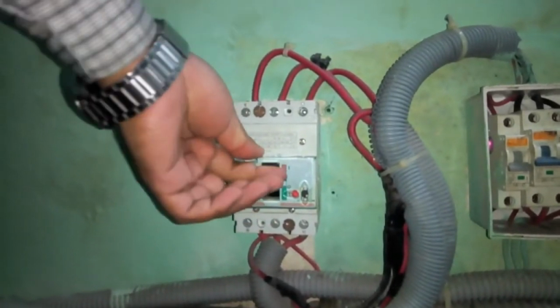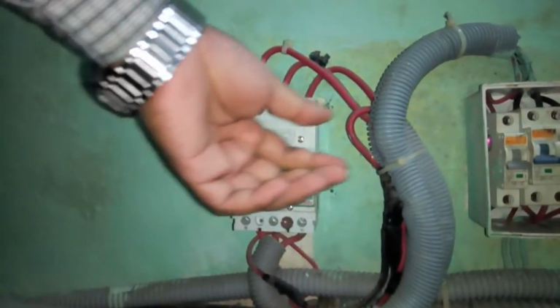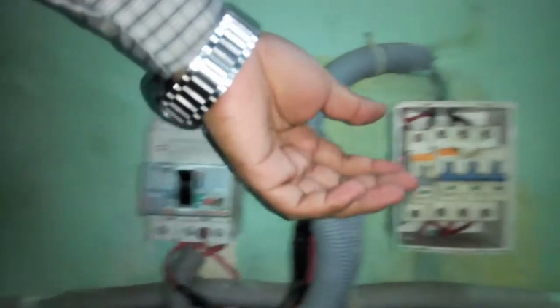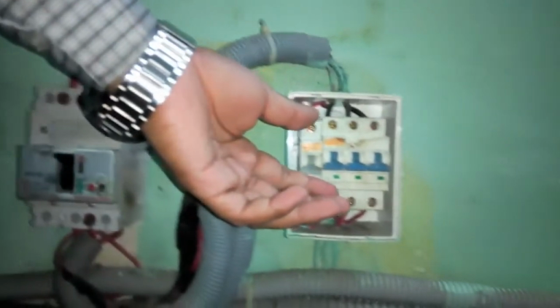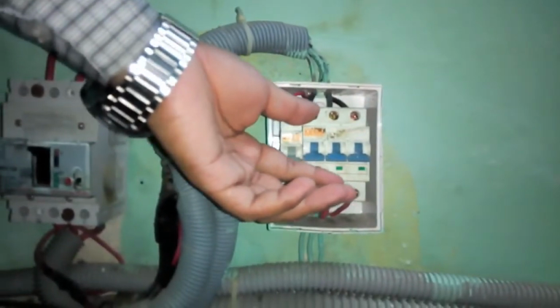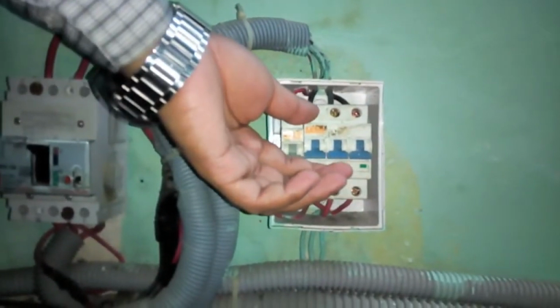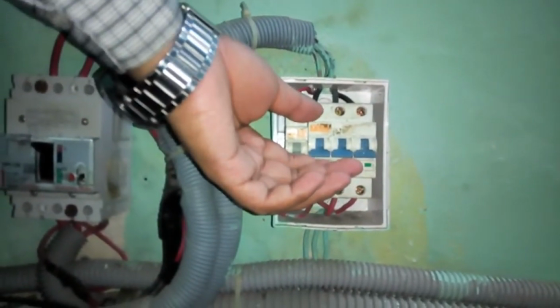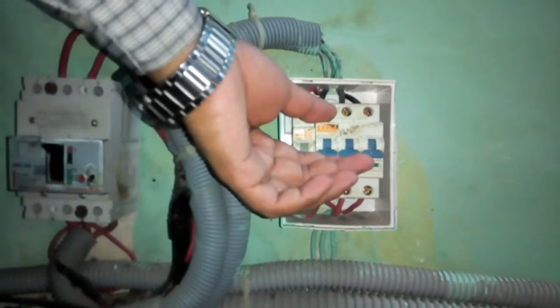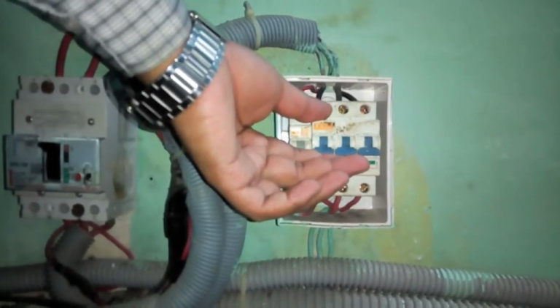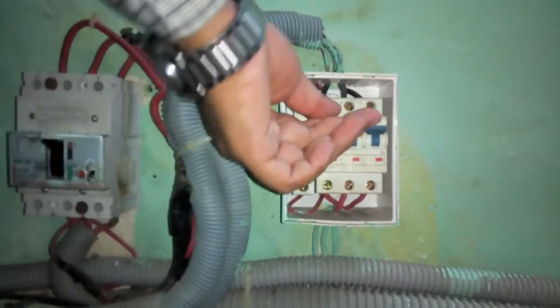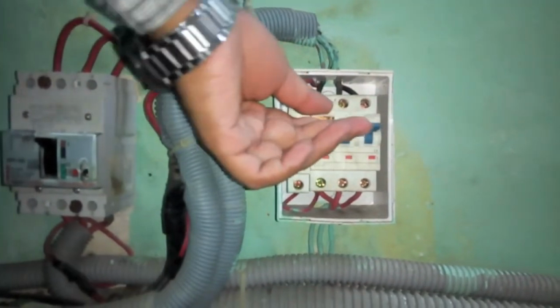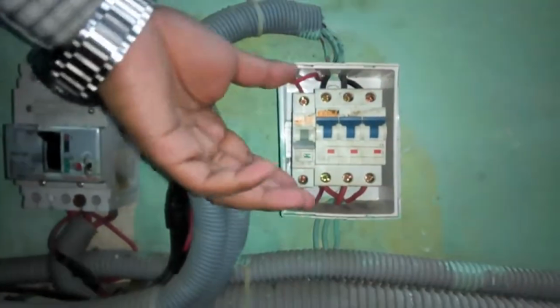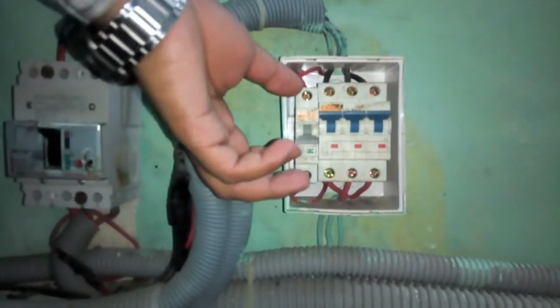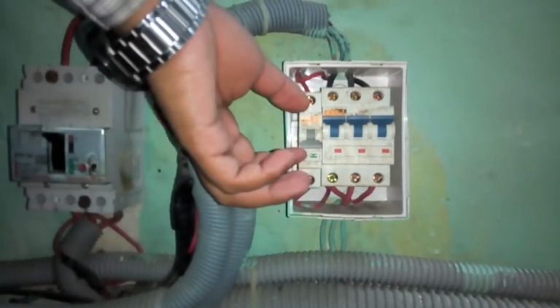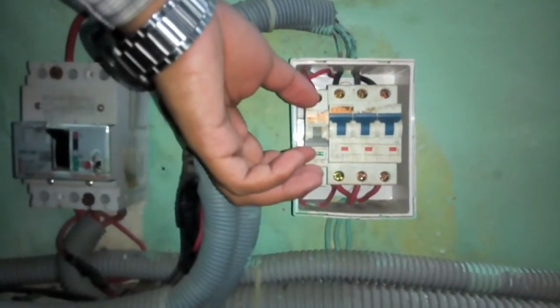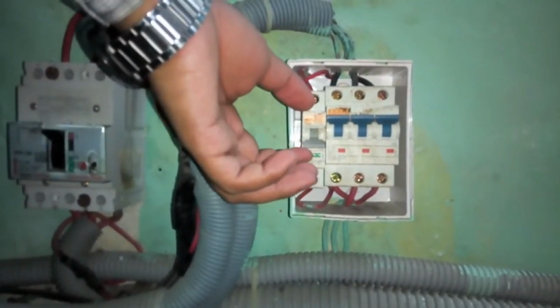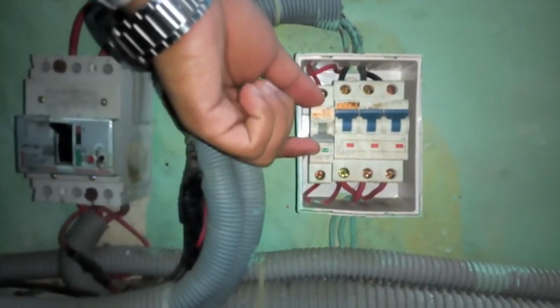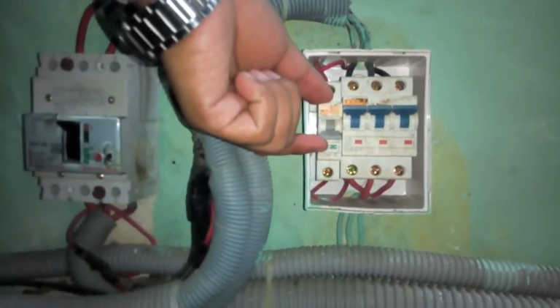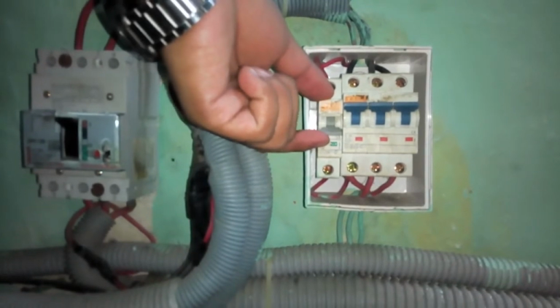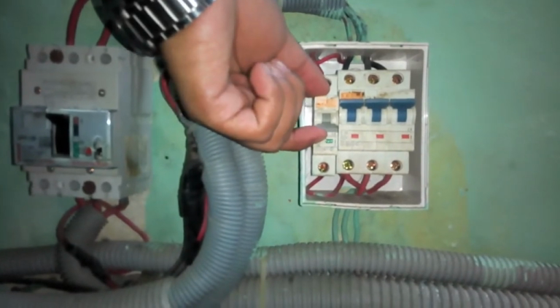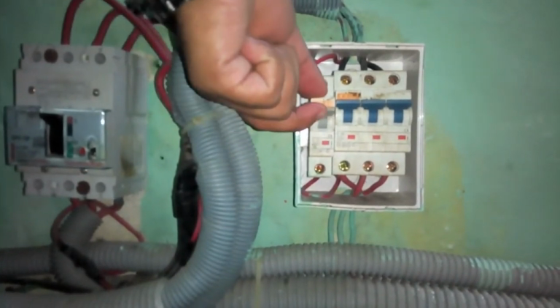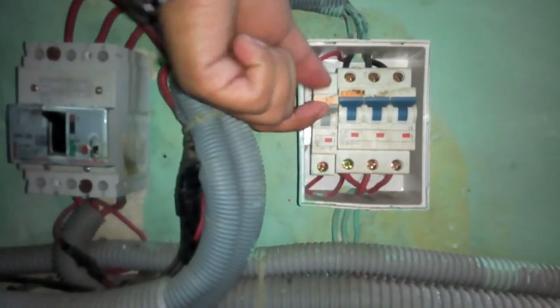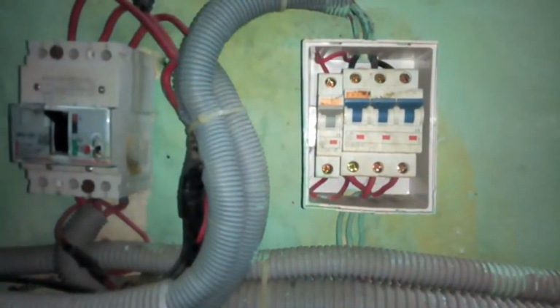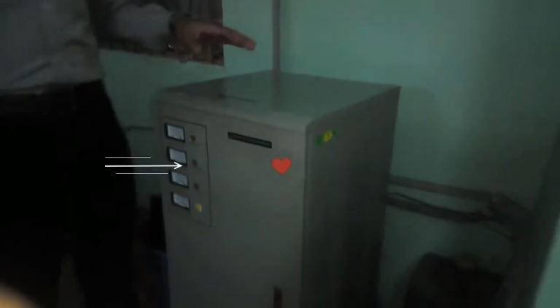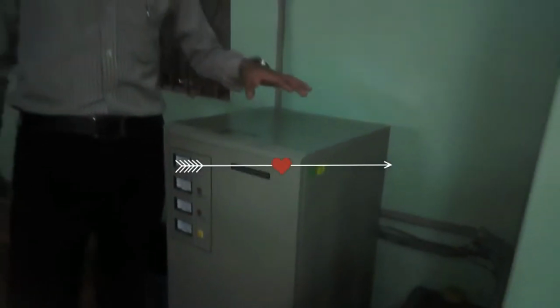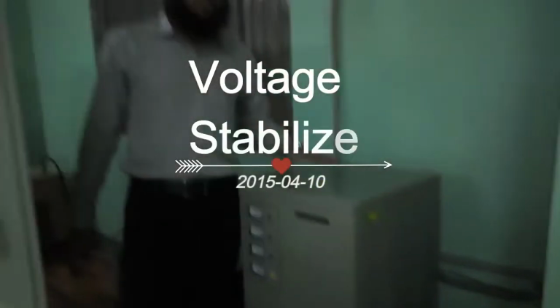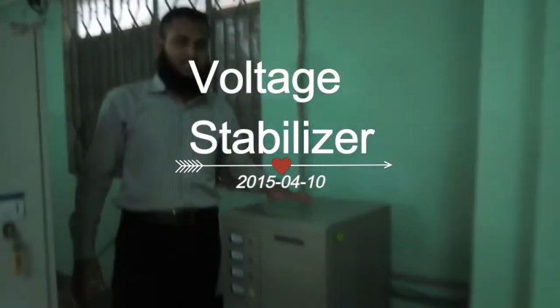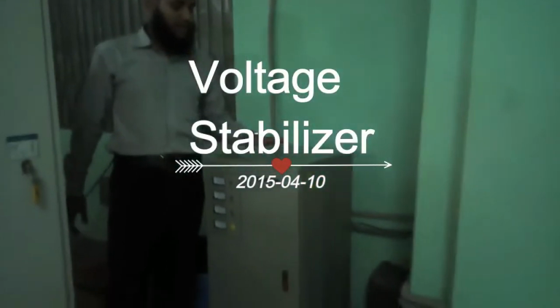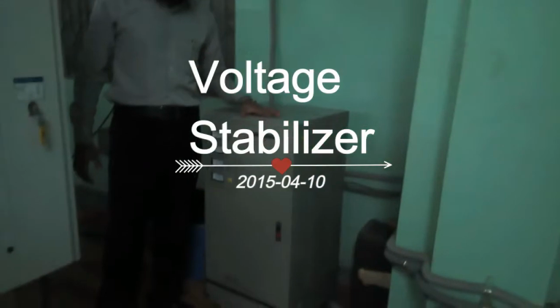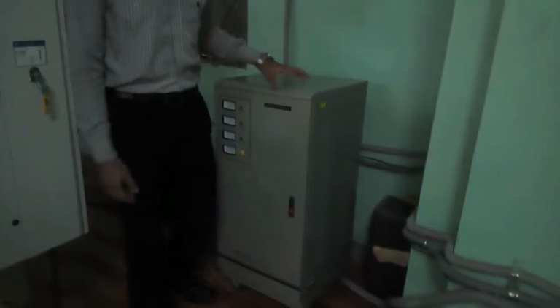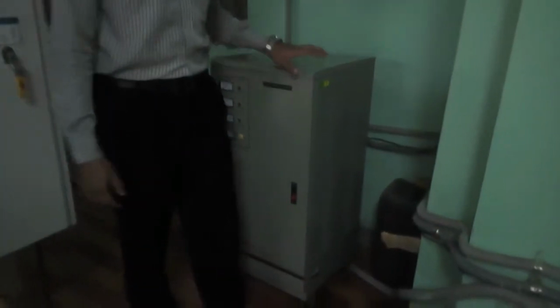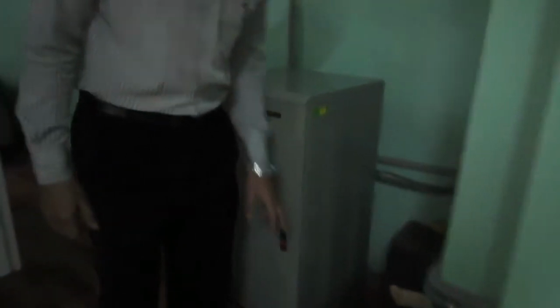And then, on the MCB of air compressor. And on the MCB of air dial. This is voltage stabilizer. Now, on it.